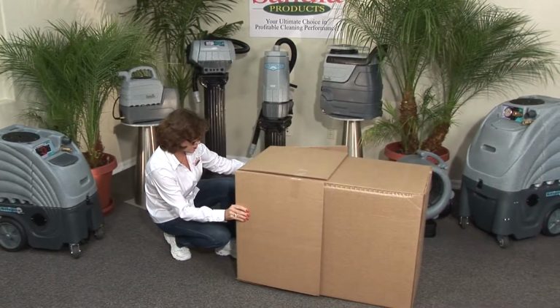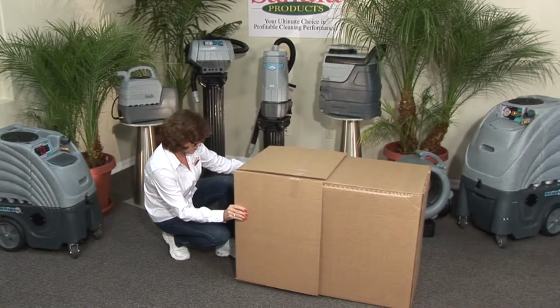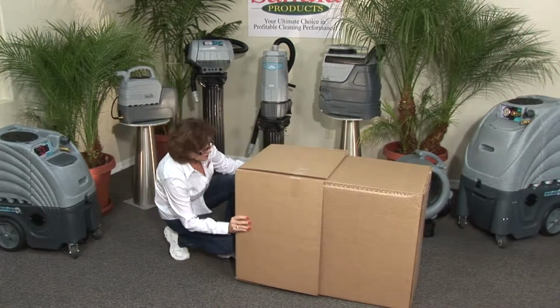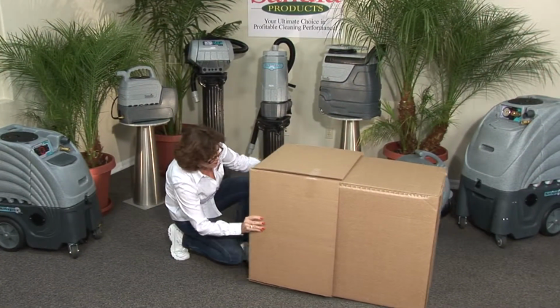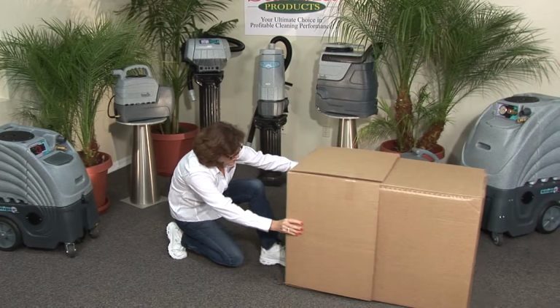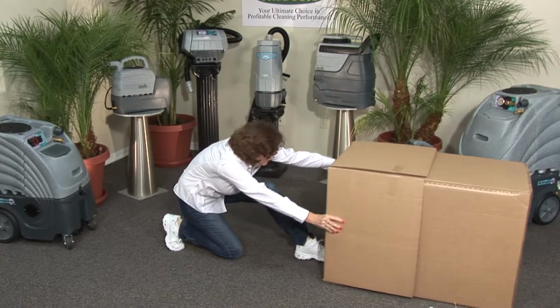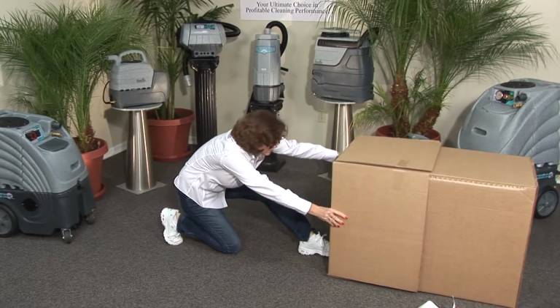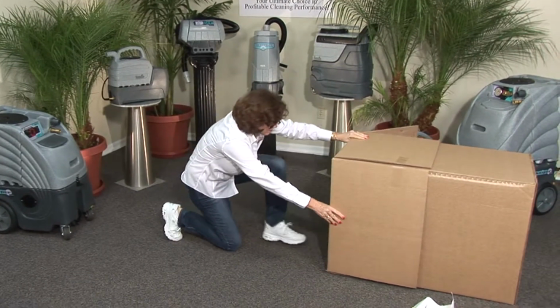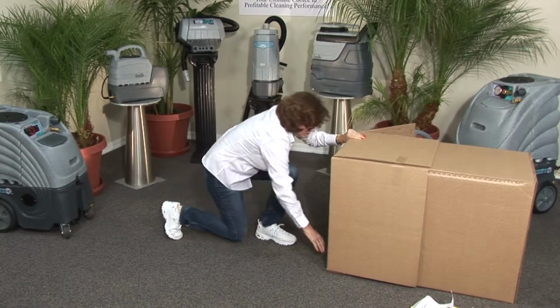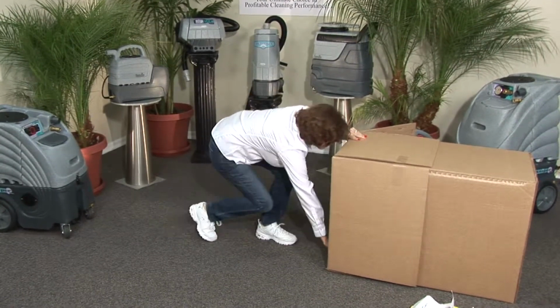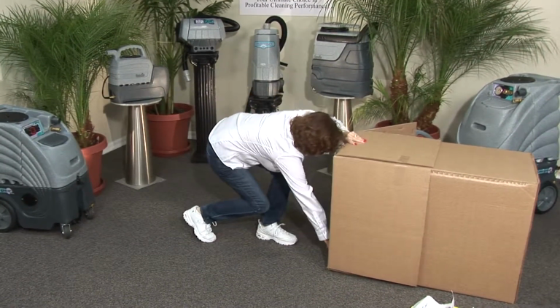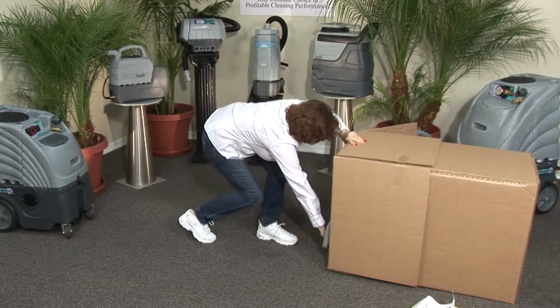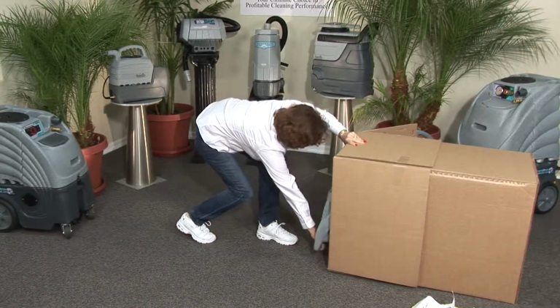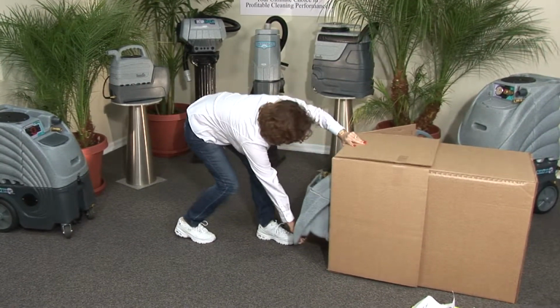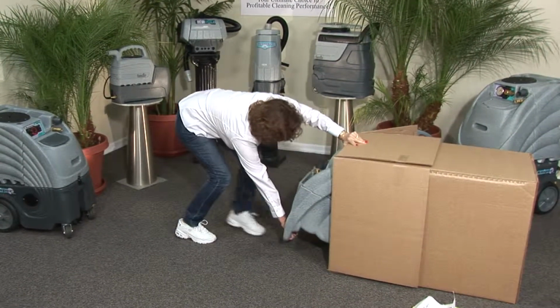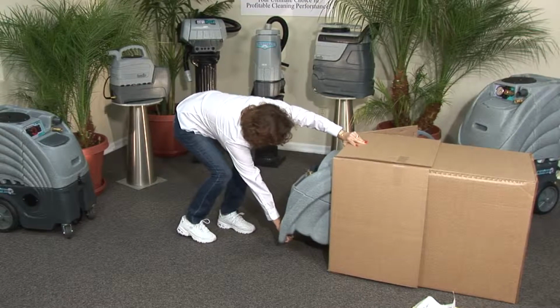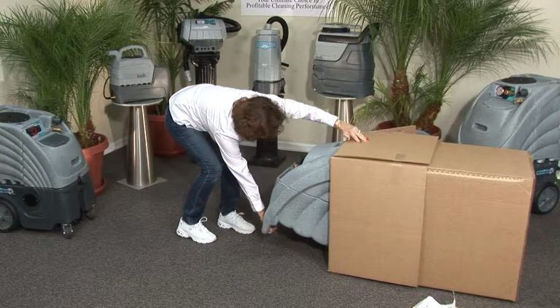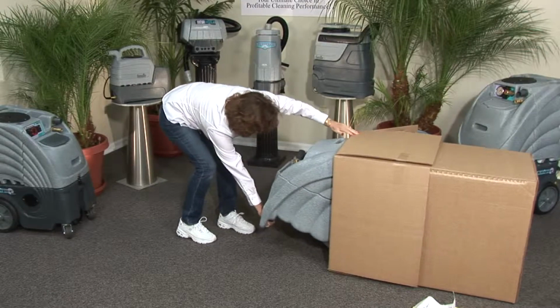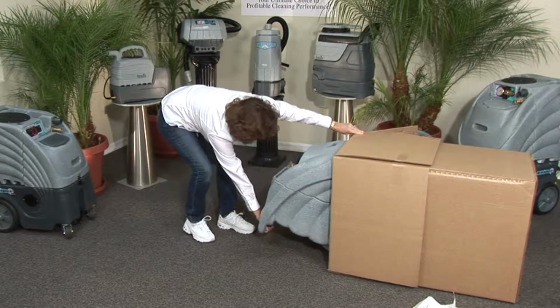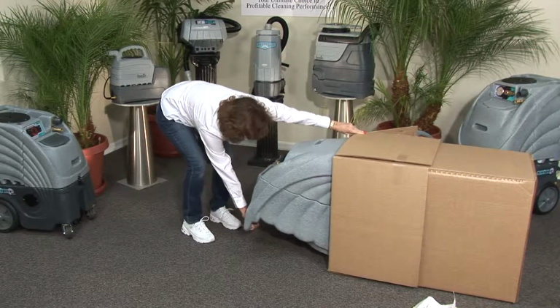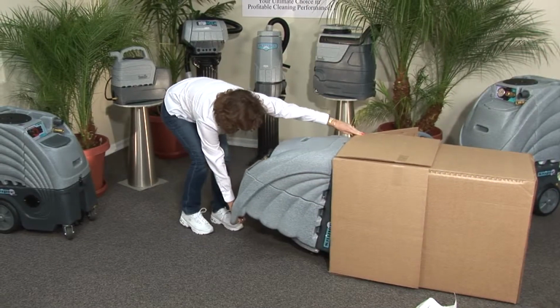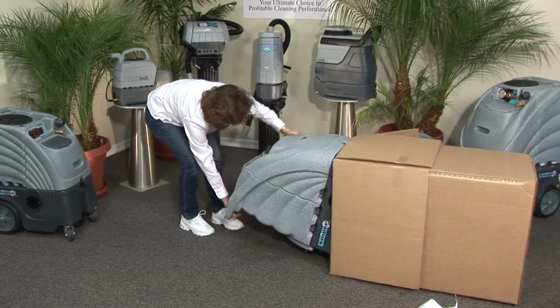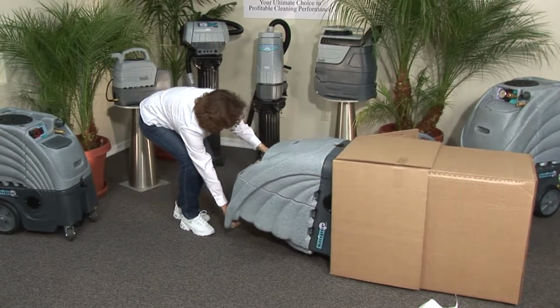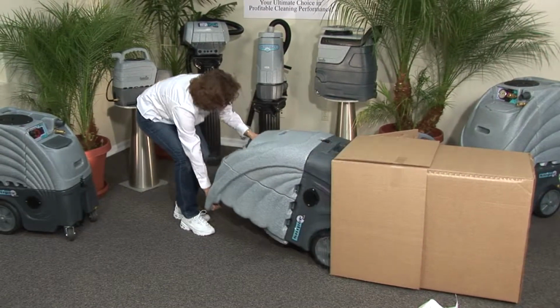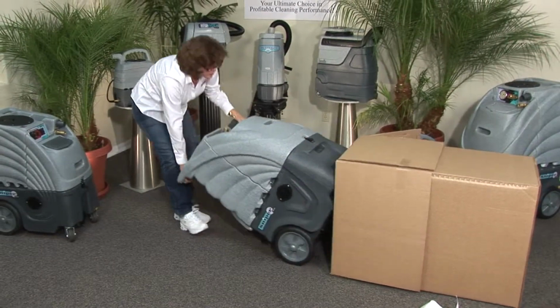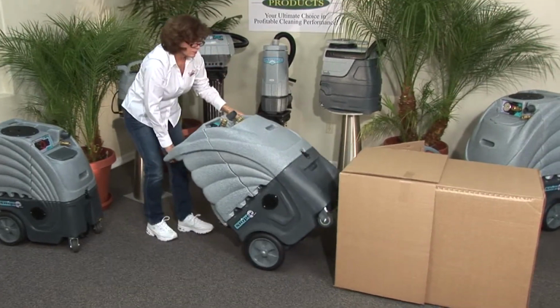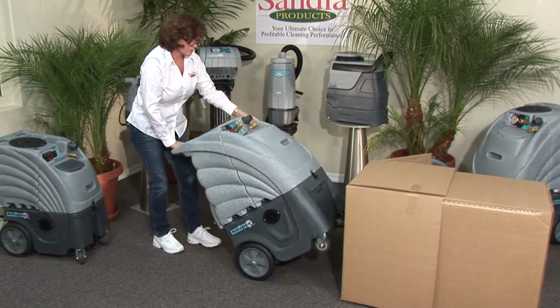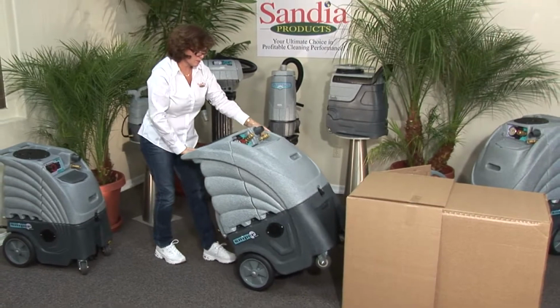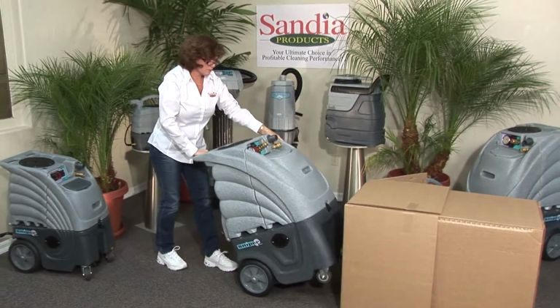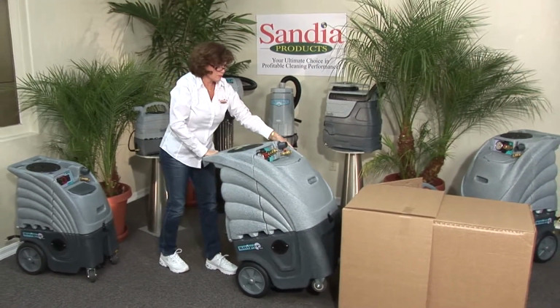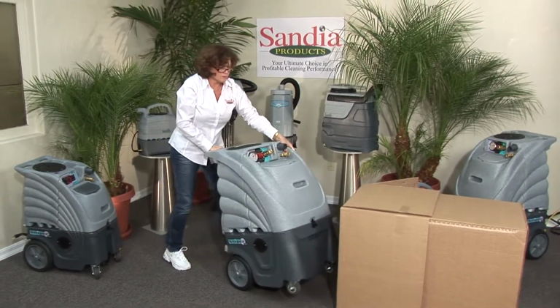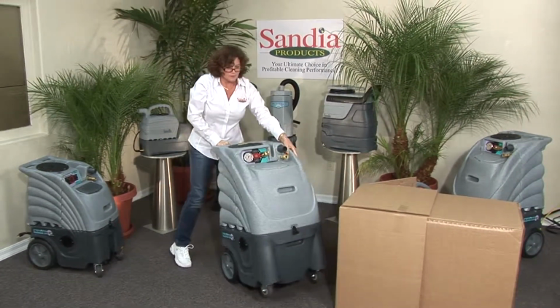The handle will now be lying towards you on the ground. With one hand, grab the handle of the unit and roll the extractor out while holding the box in place with your other hand. Tilt the machine up on its casters and inspect it for any visual damage.